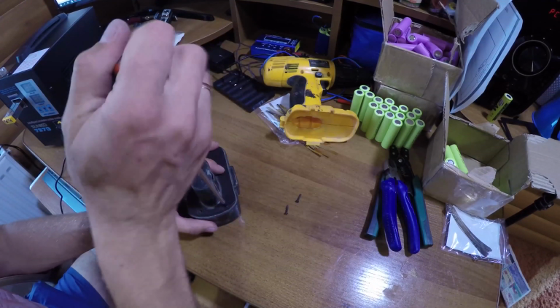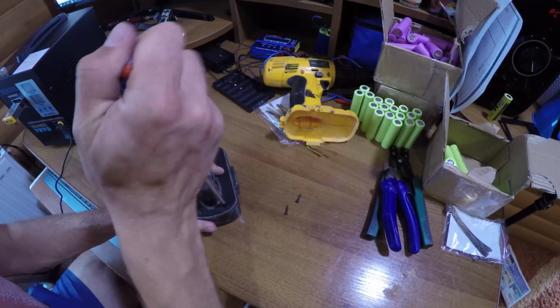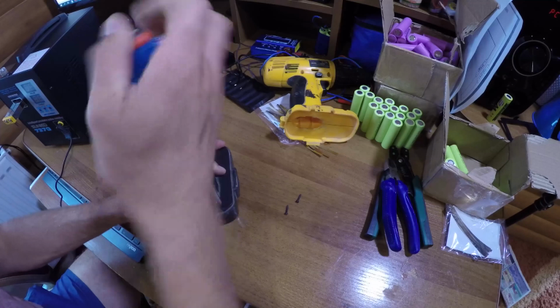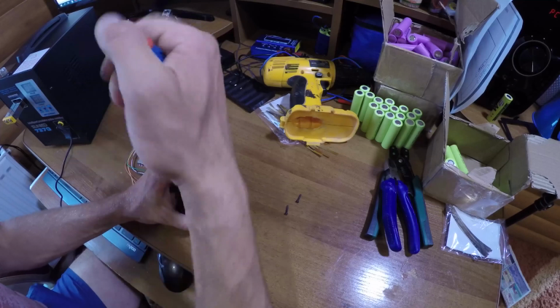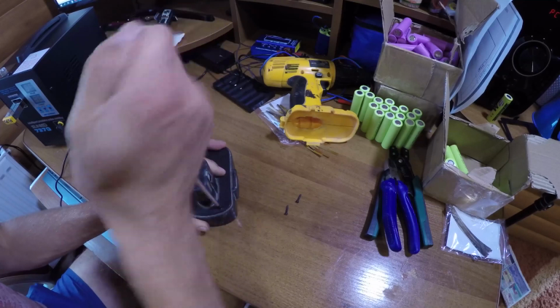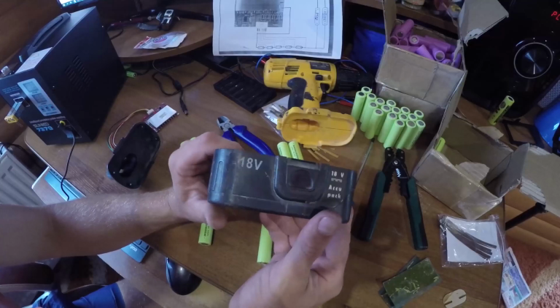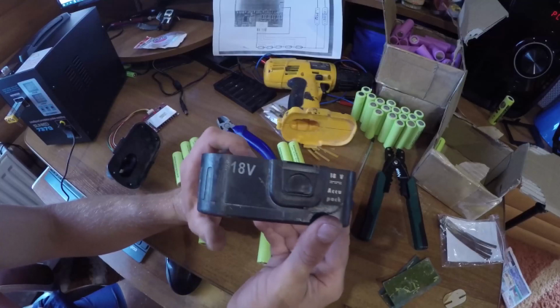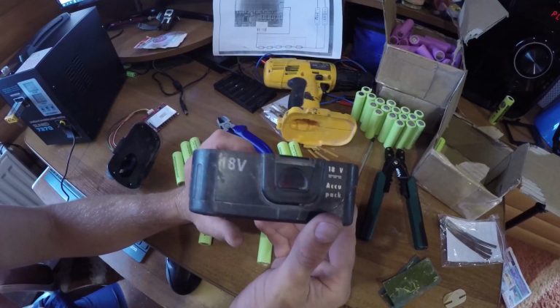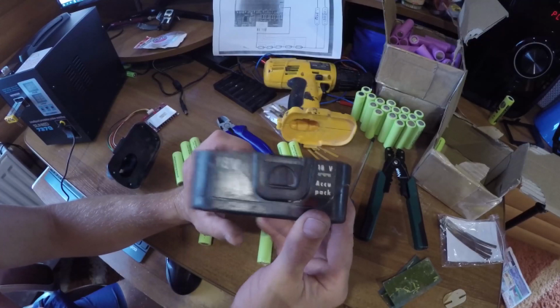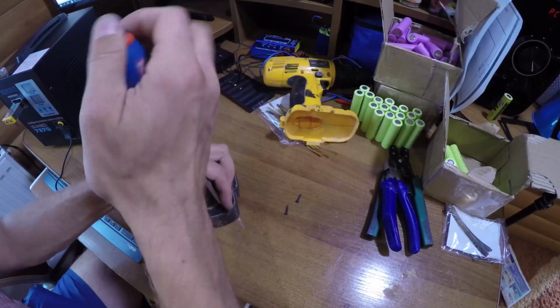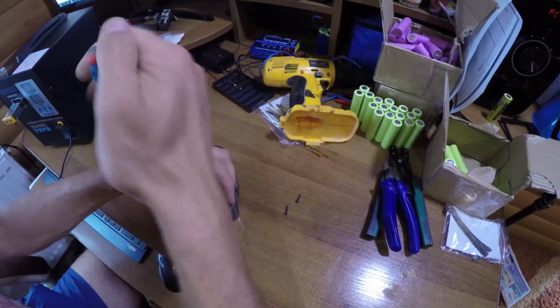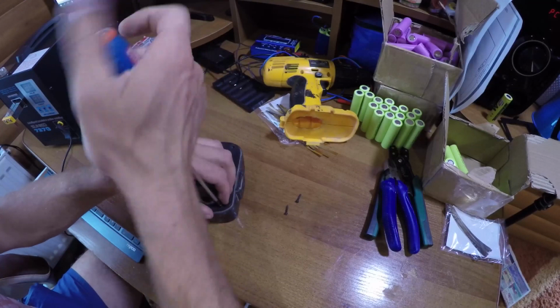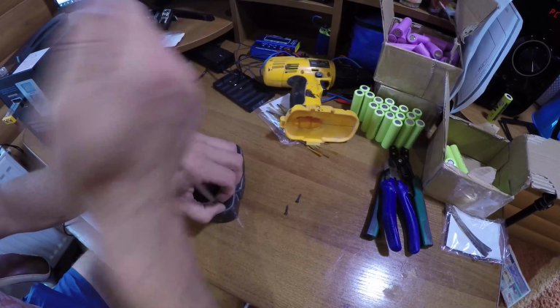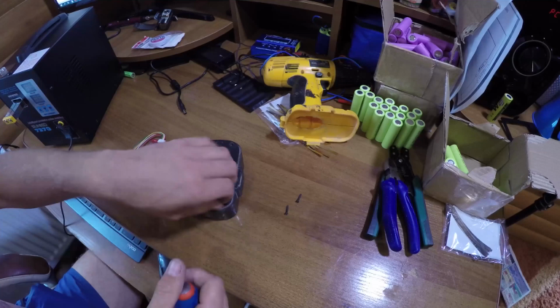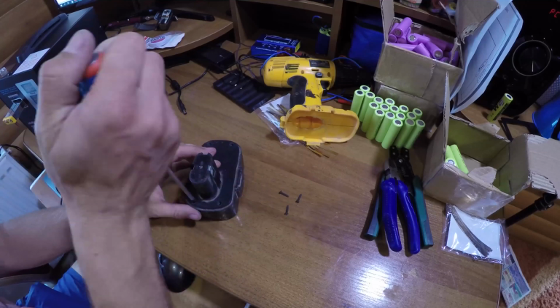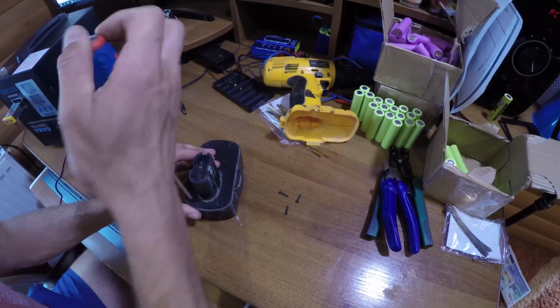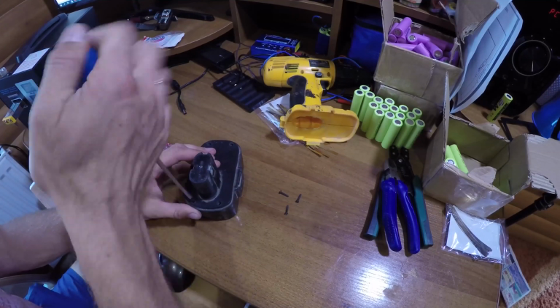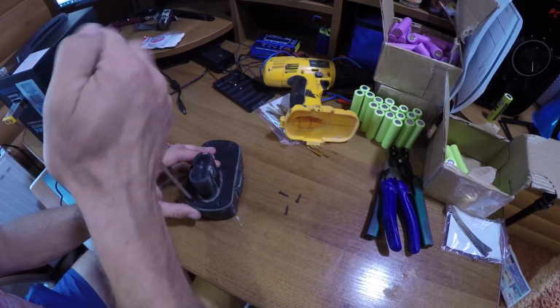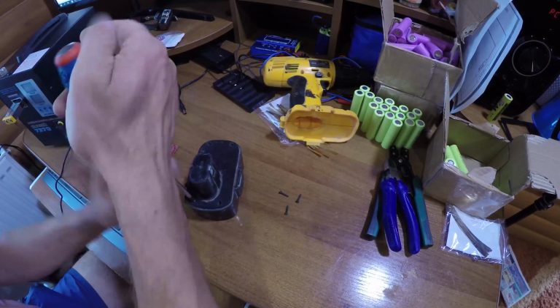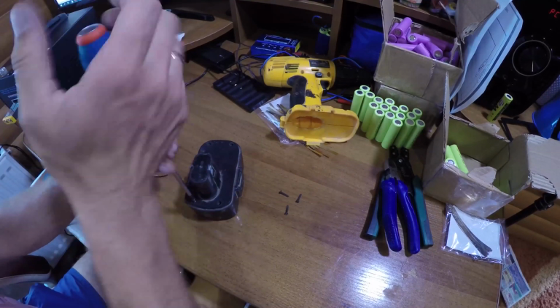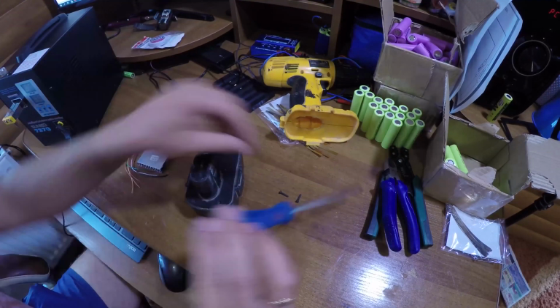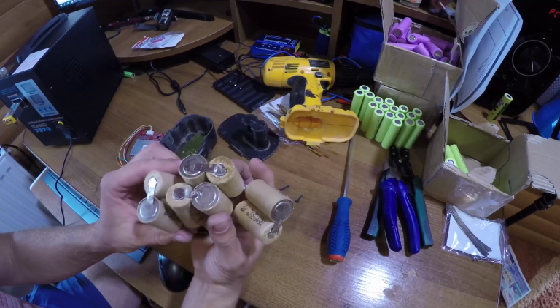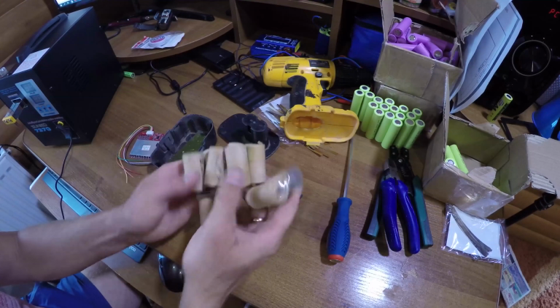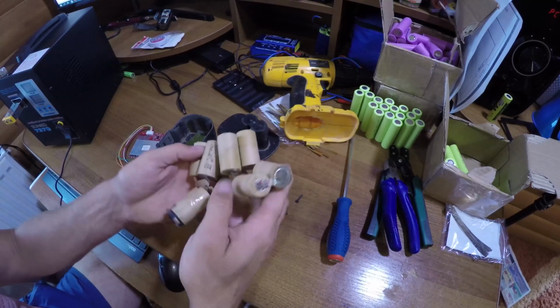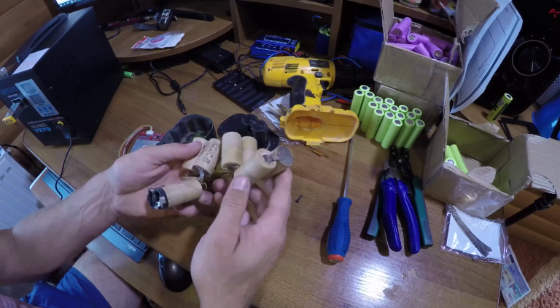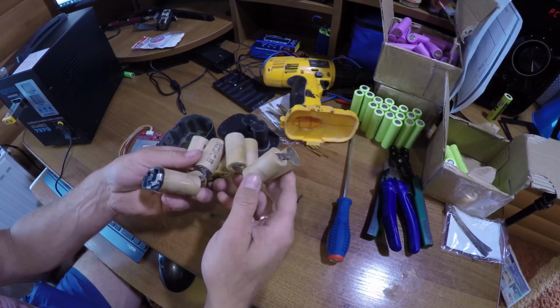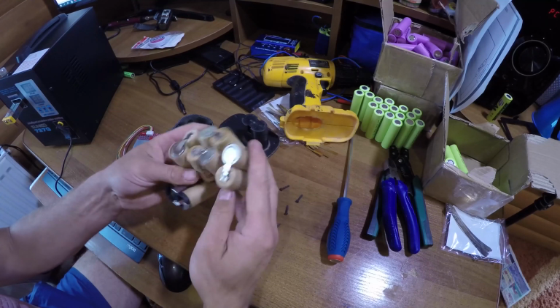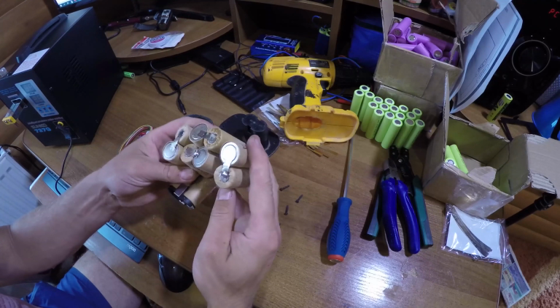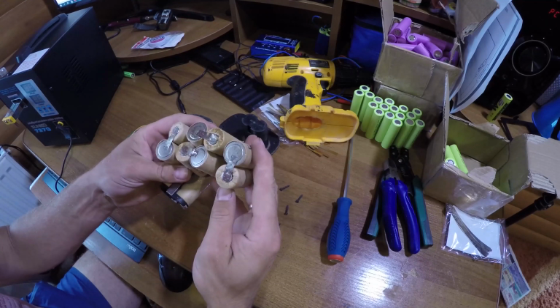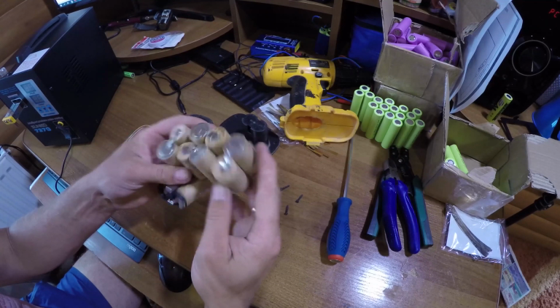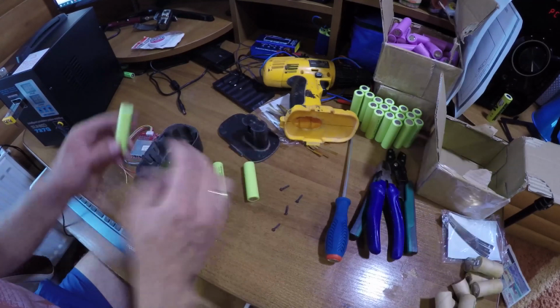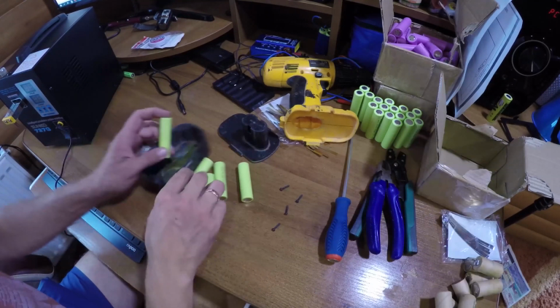First you need to disassemble the old battery — by the way, we have it at 18 volts. Look at what small batteries are here; our new ones will be much better. I wonder how many will fit in this case.